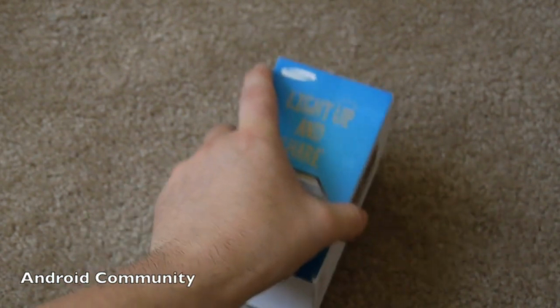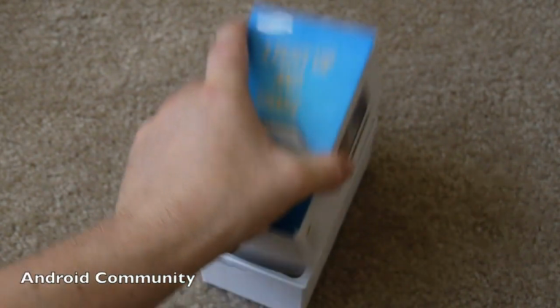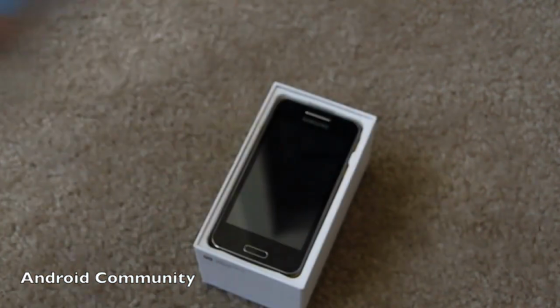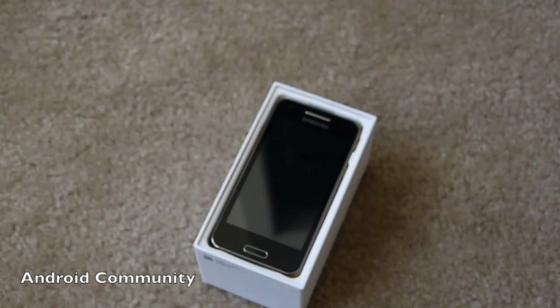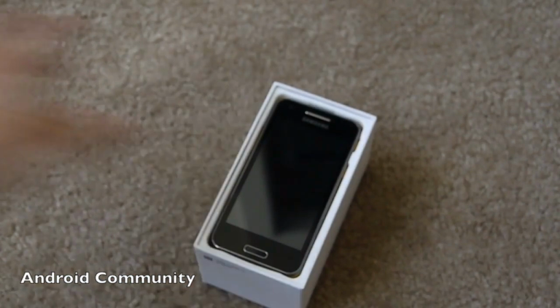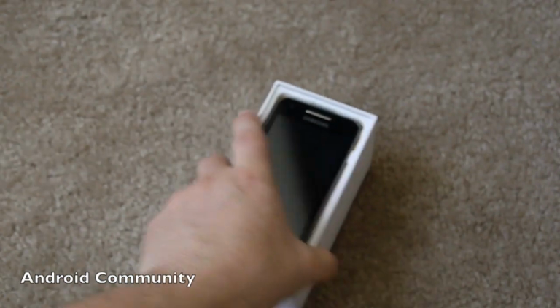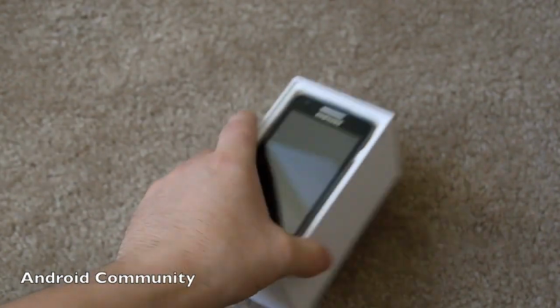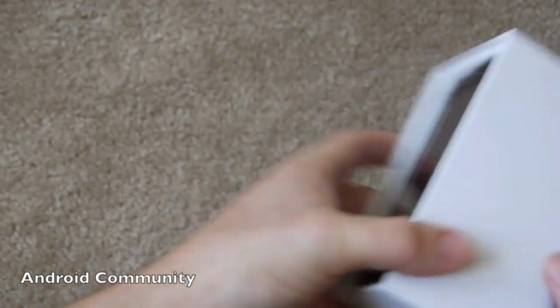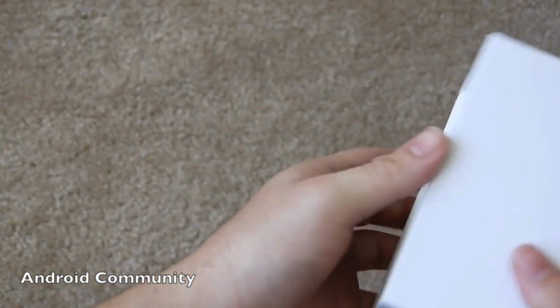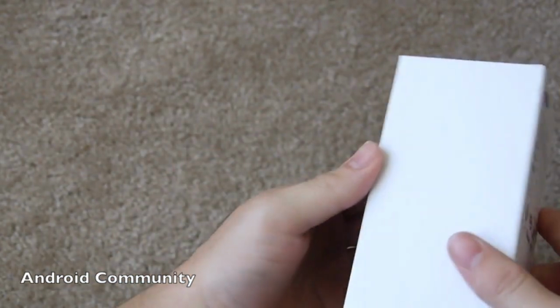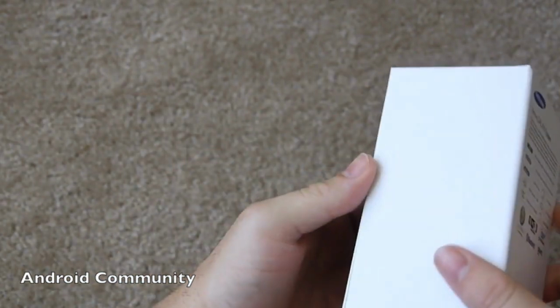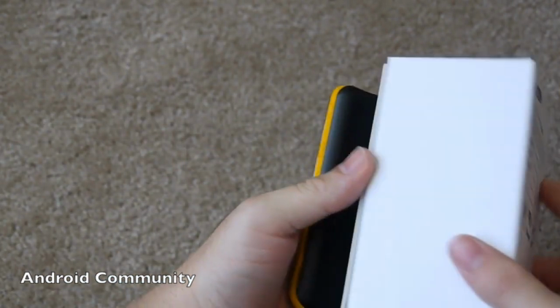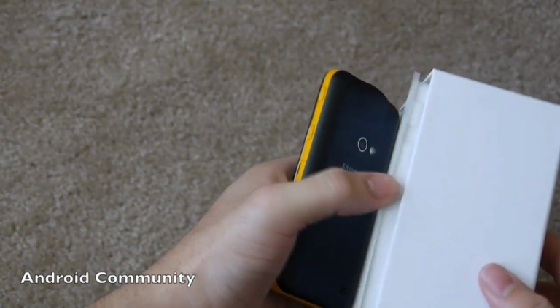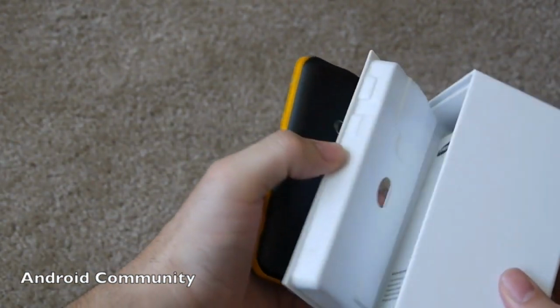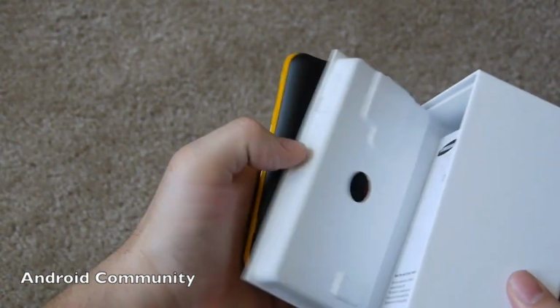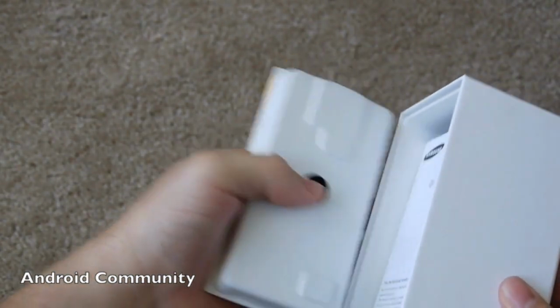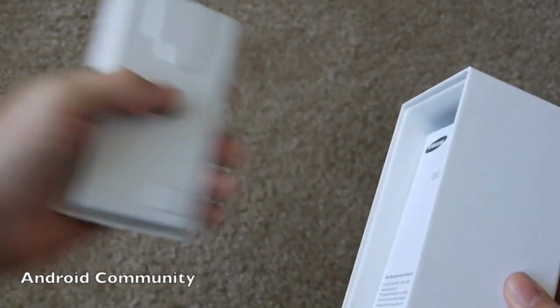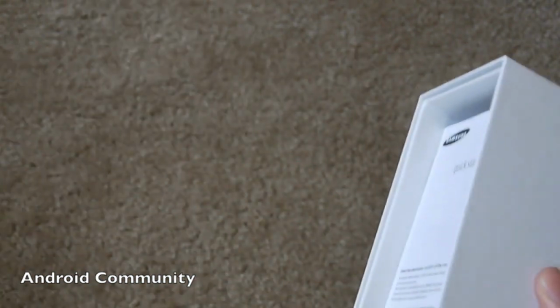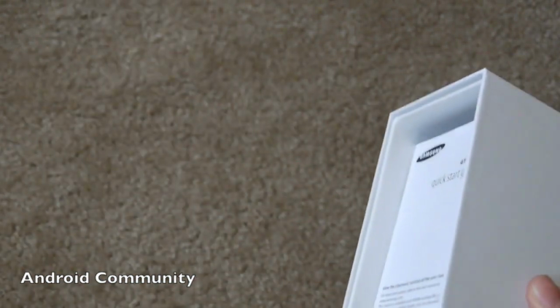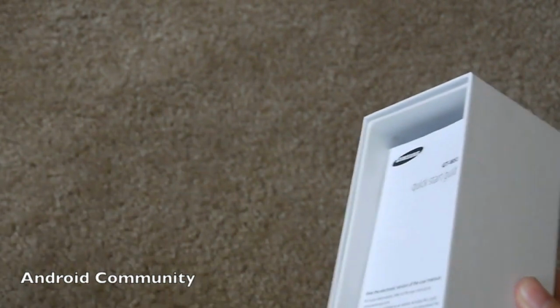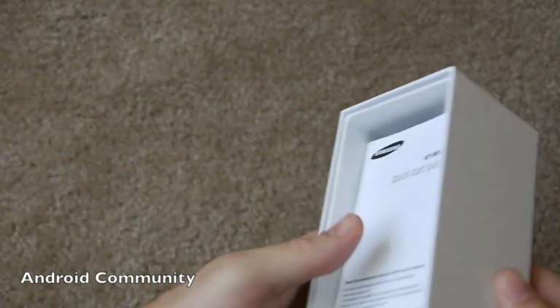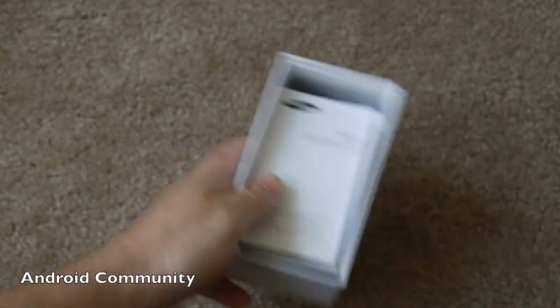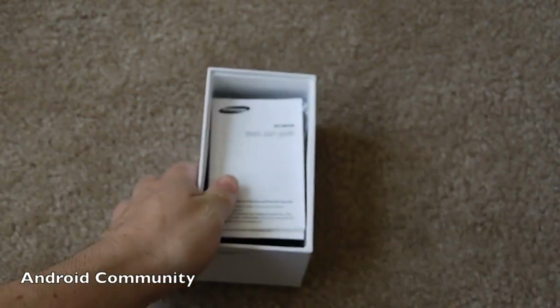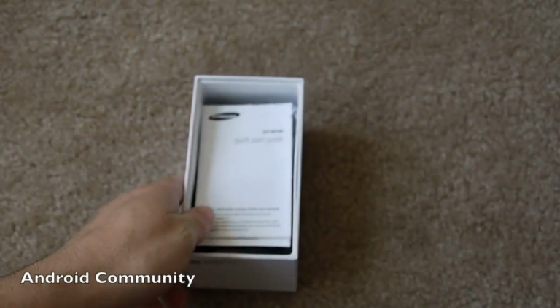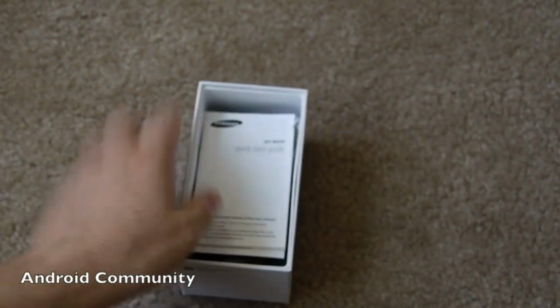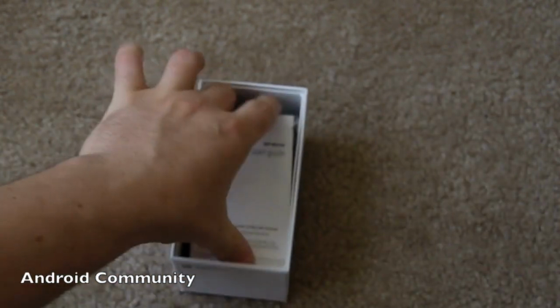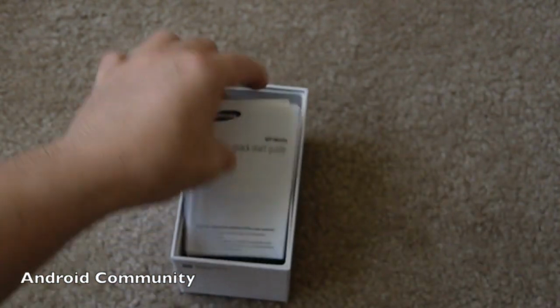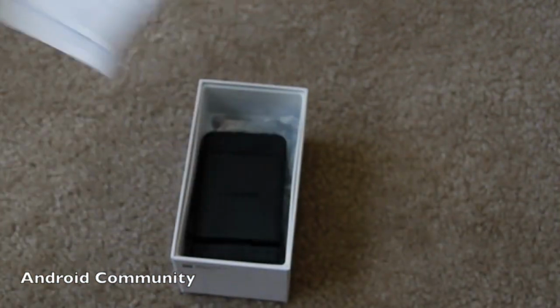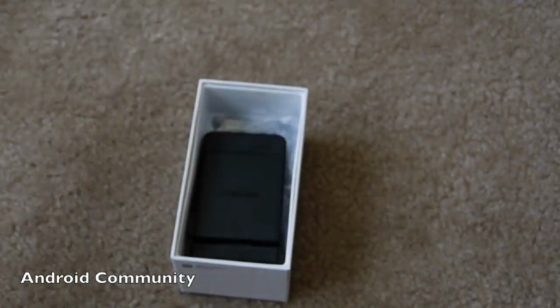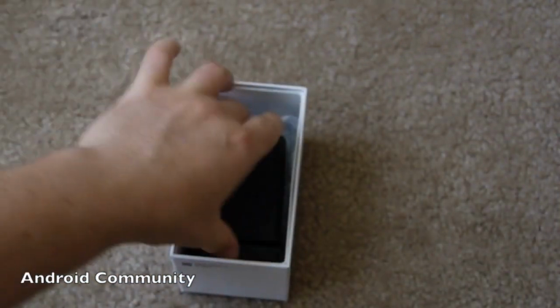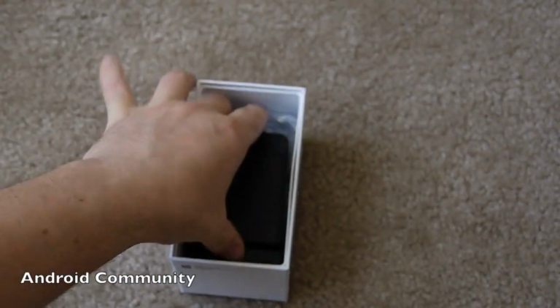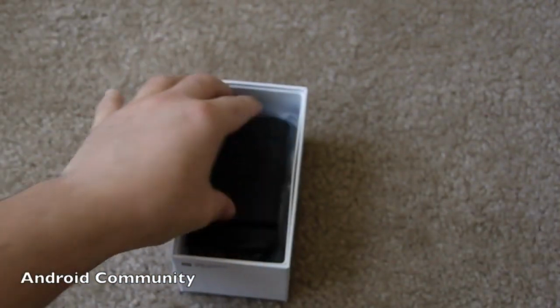I'm going to slightly unbox it for you, show you the added benefits of what comes in the box, and then move on to a quick demonstration. But for now, we'll quickly go through what's in the box.